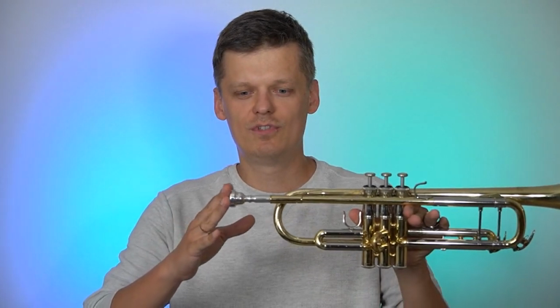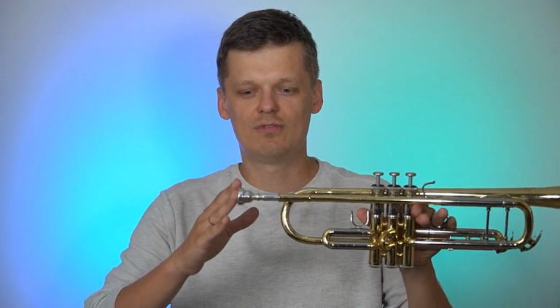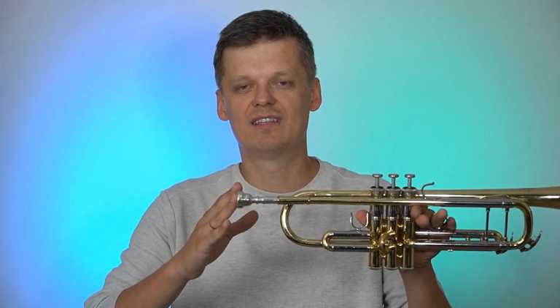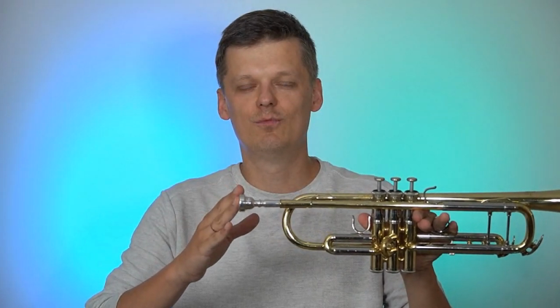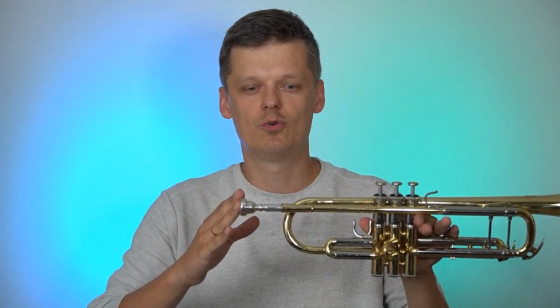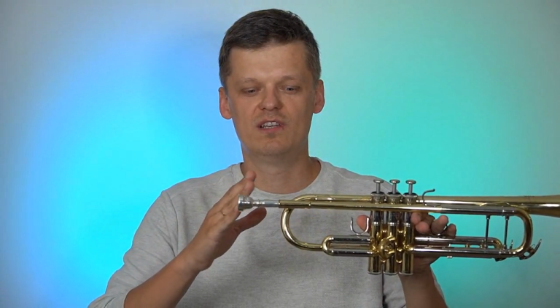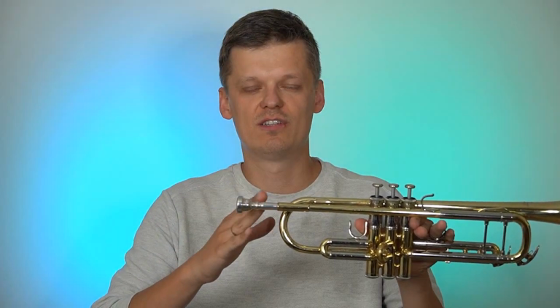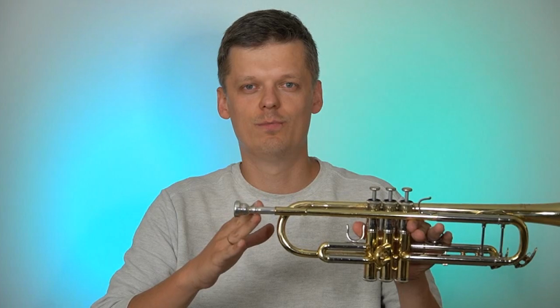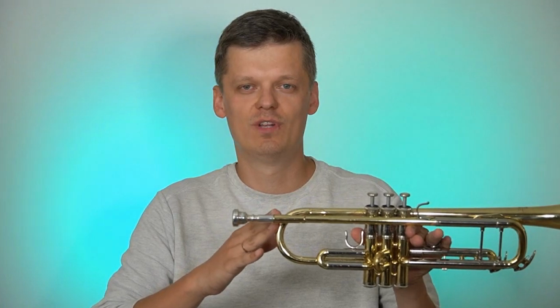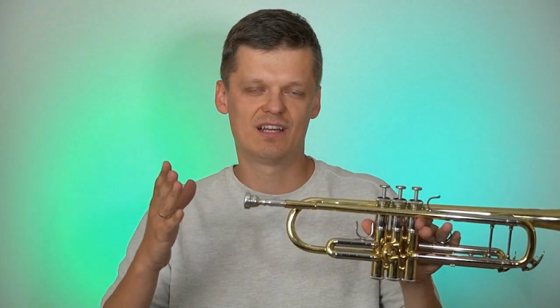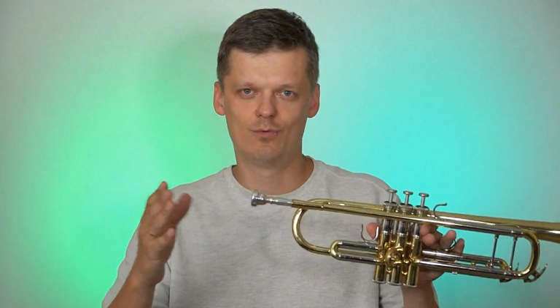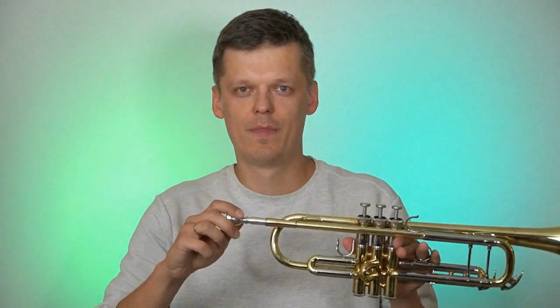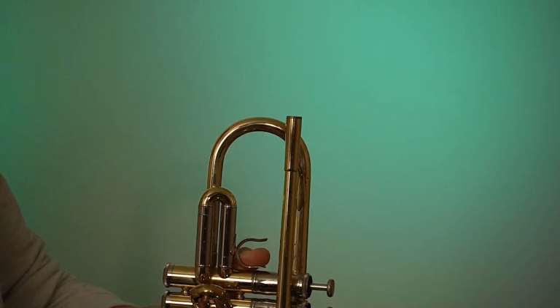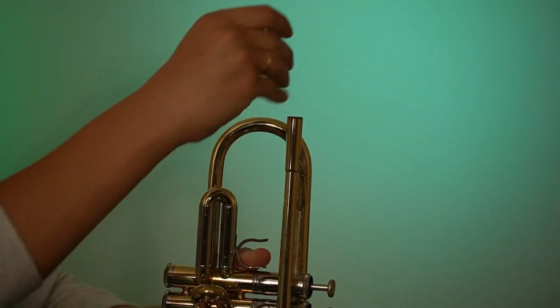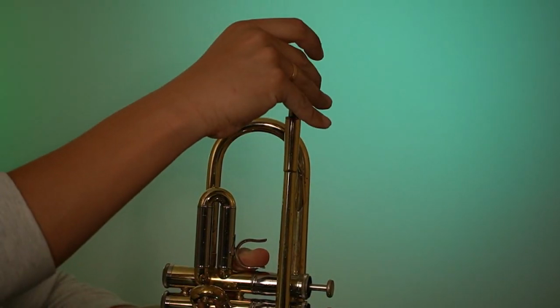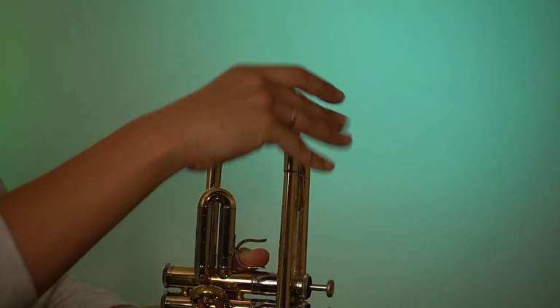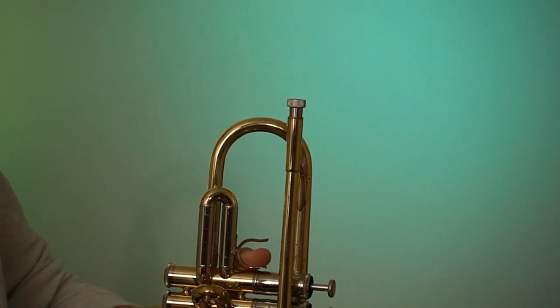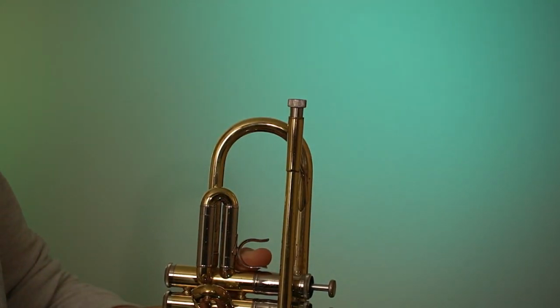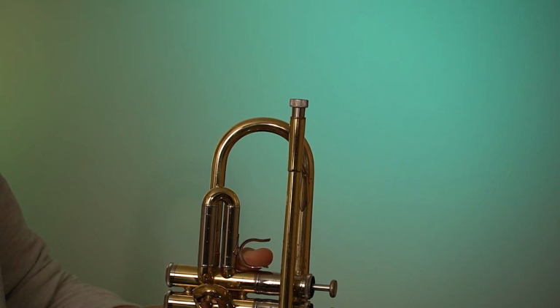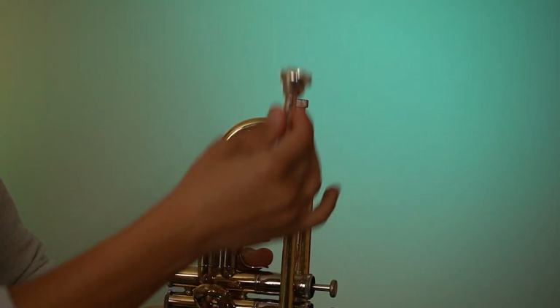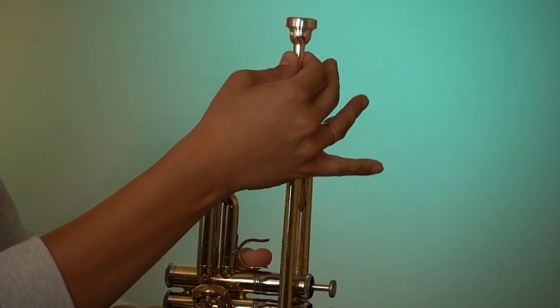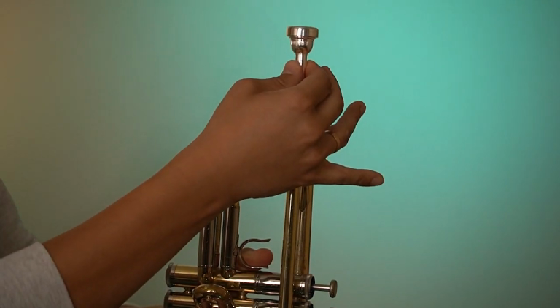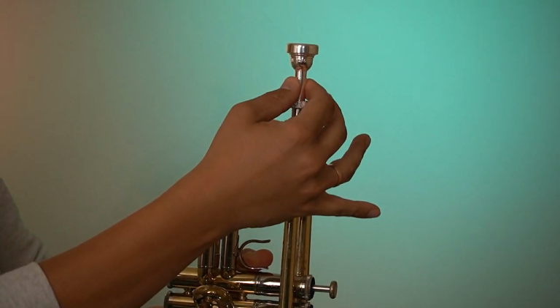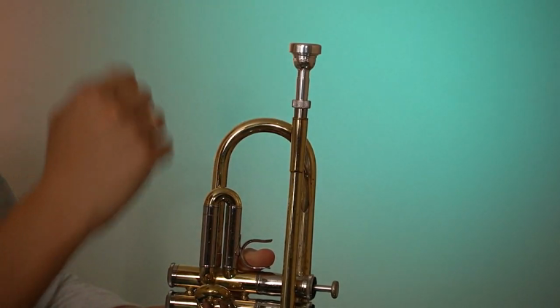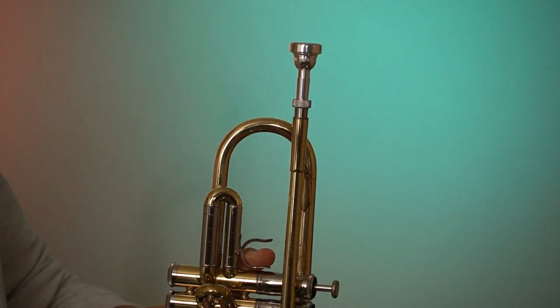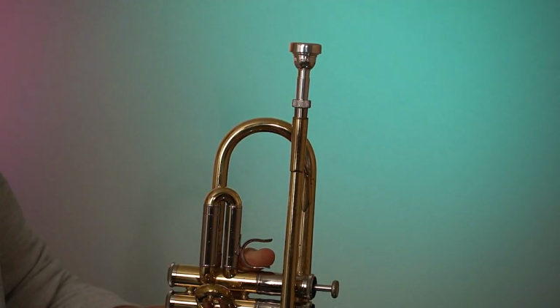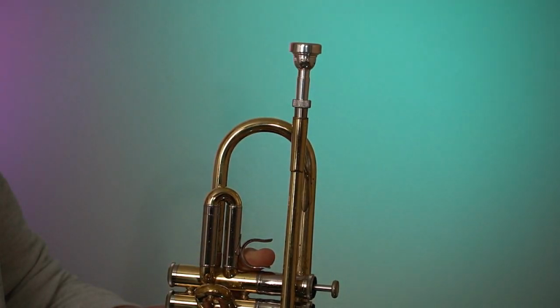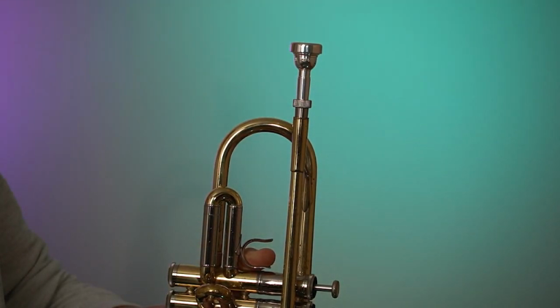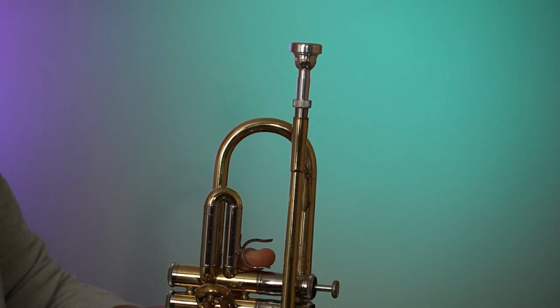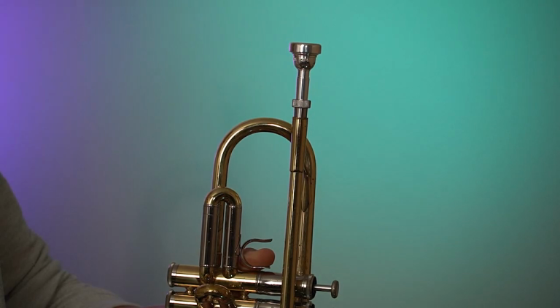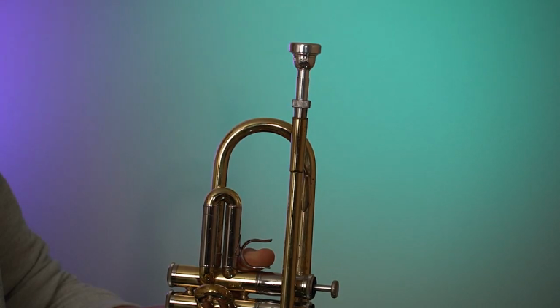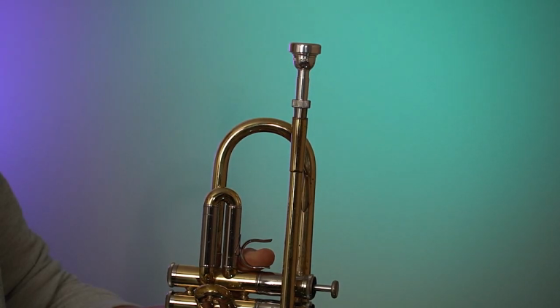Here we have a standard trumpet mouthpiece used with a trumpet, and with it we get regular trumpet sound. Now with the flugelhorn mouthpiece adapter and flugelhorn mouthpiece, we get a deeper trumpet sound similar to flugelhorn.